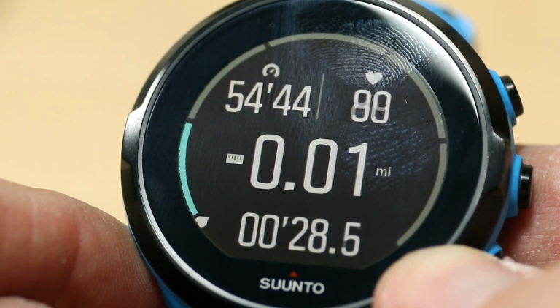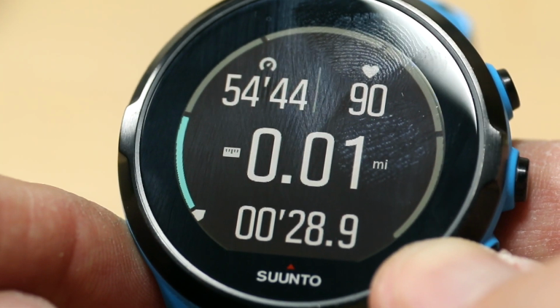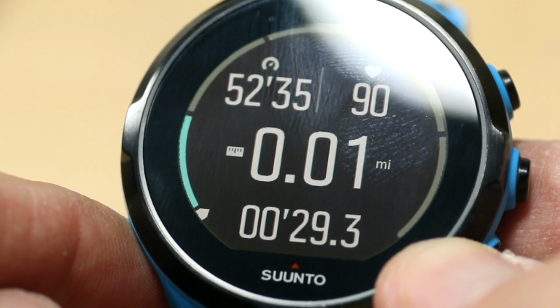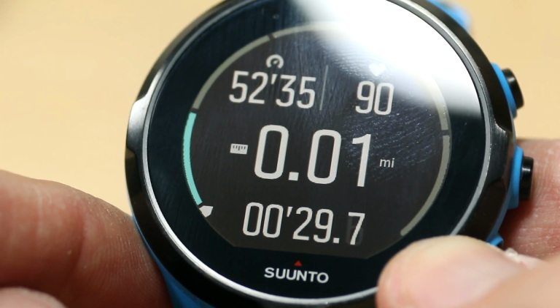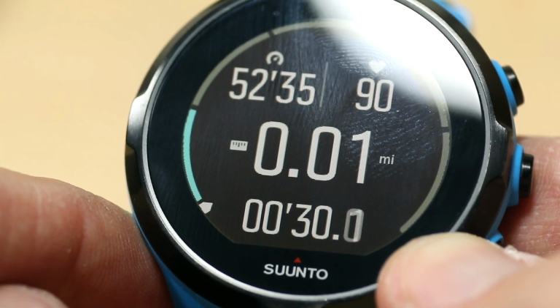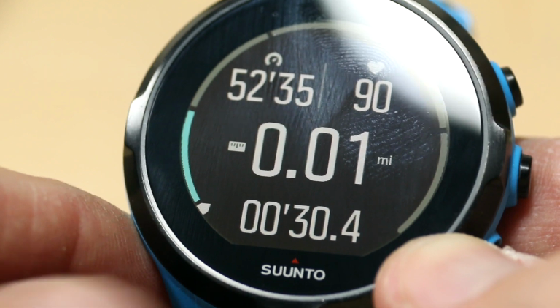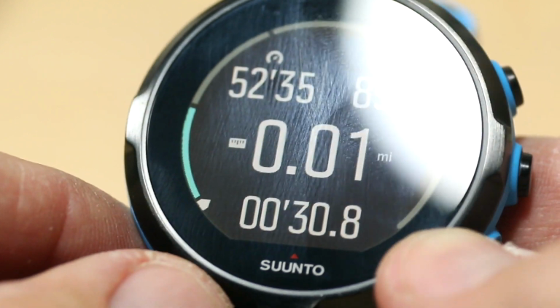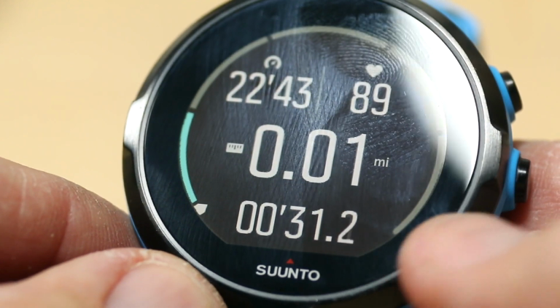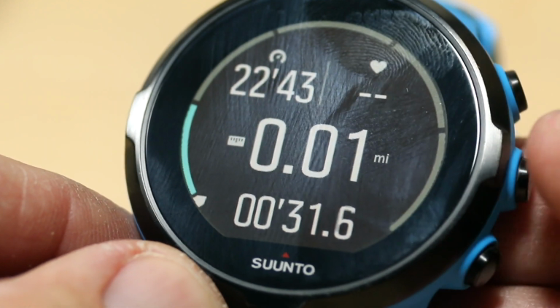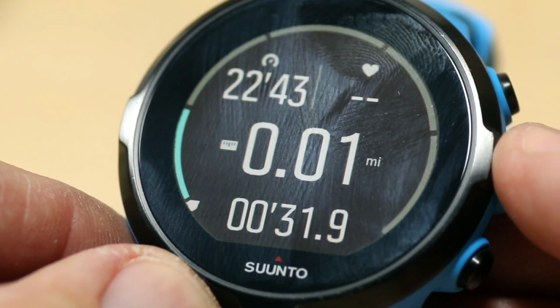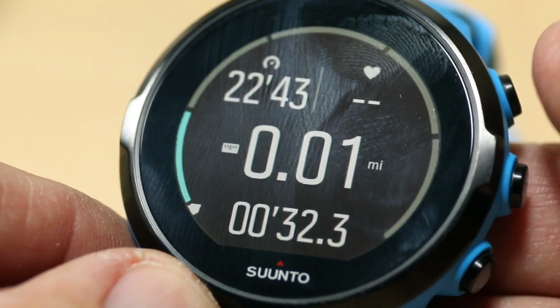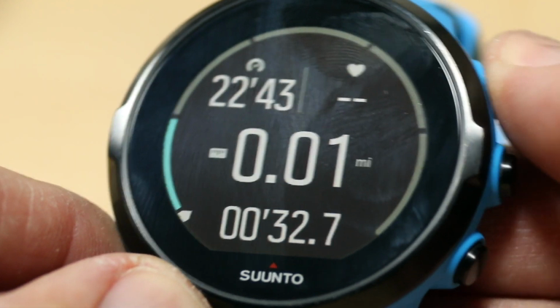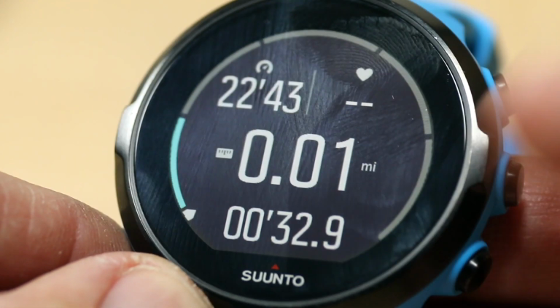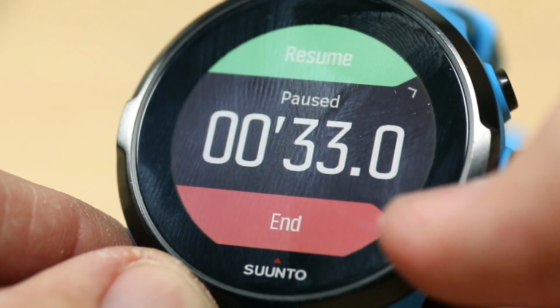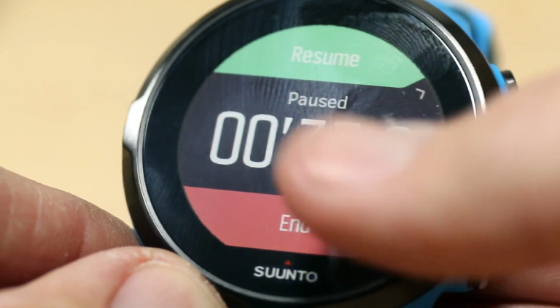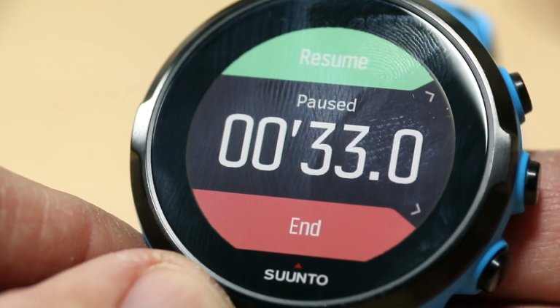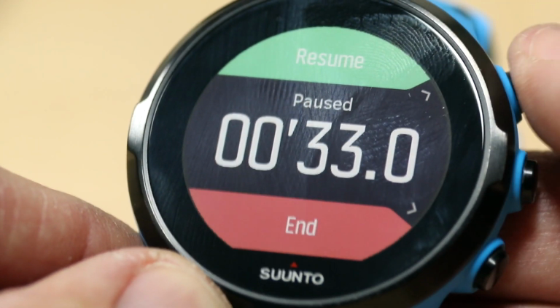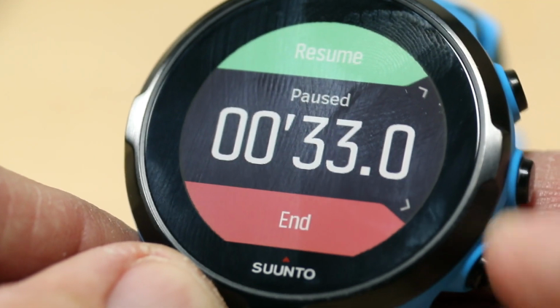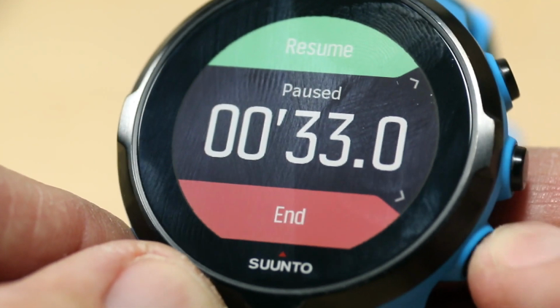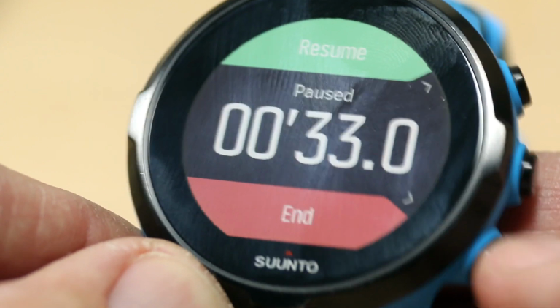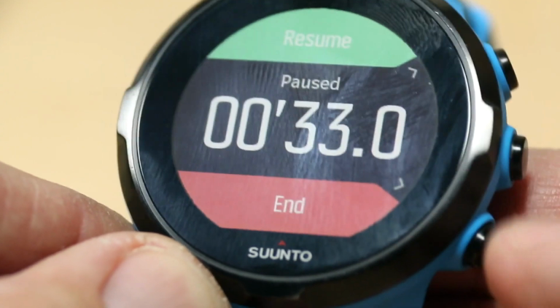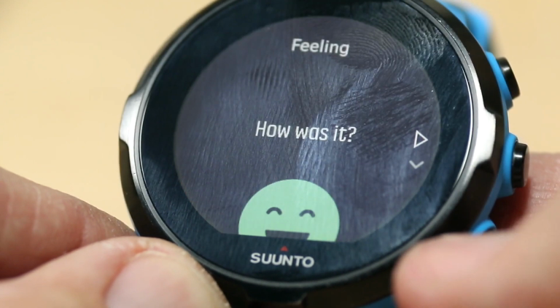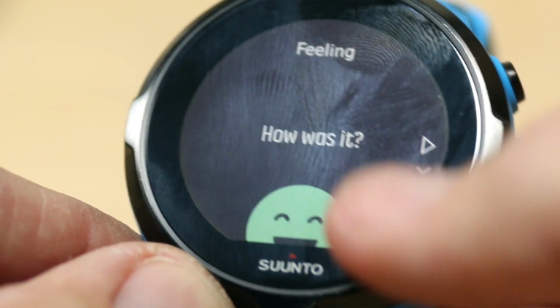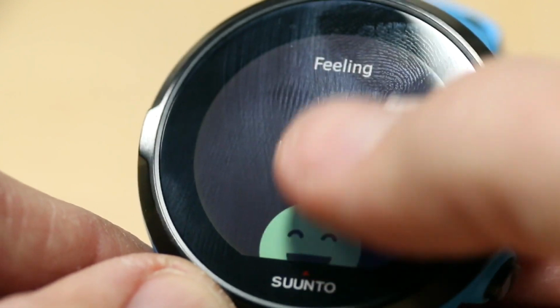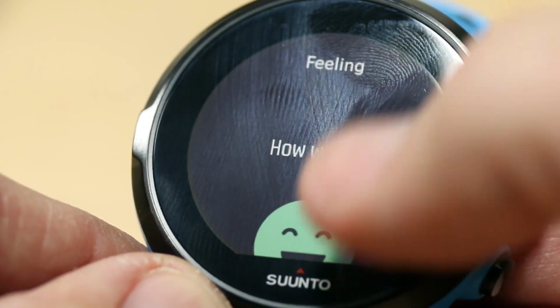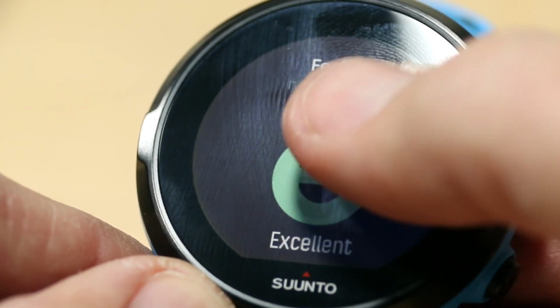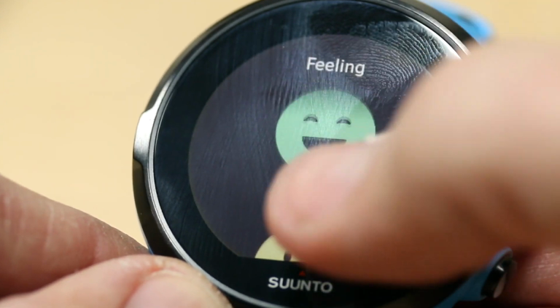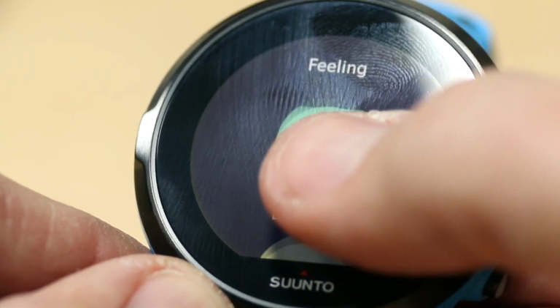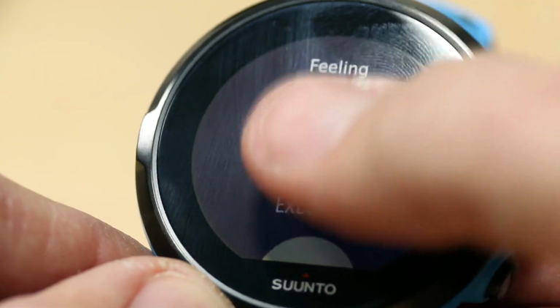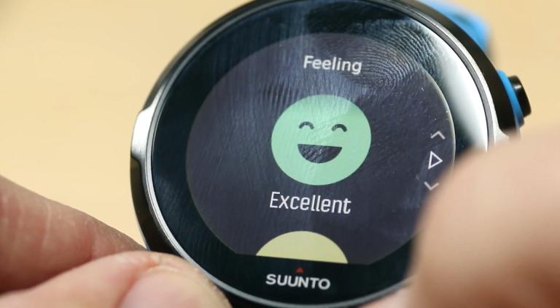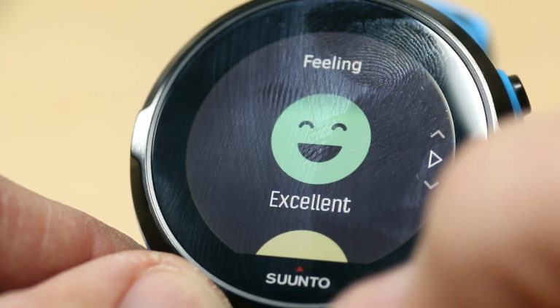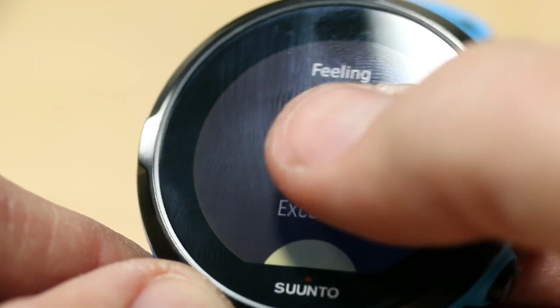So that's what the new update is. Let me stop this here and give the feeling of the workout. Let's go ahead and give it an excellent.